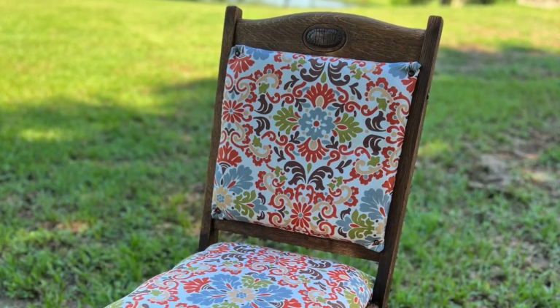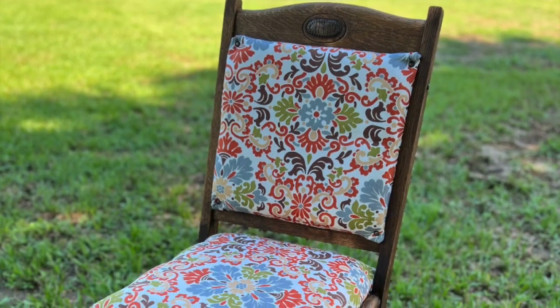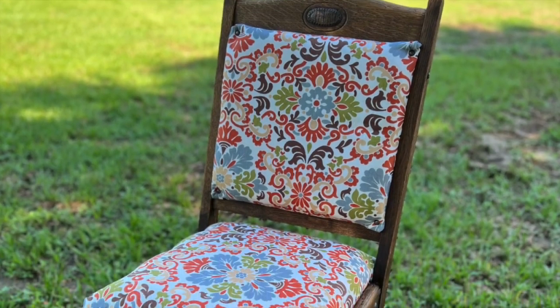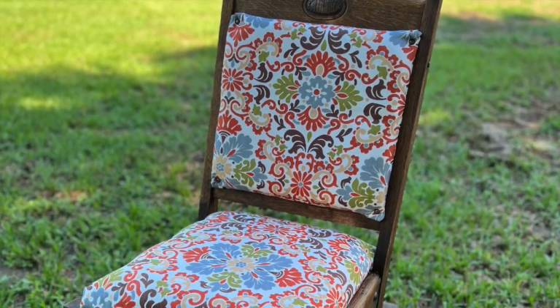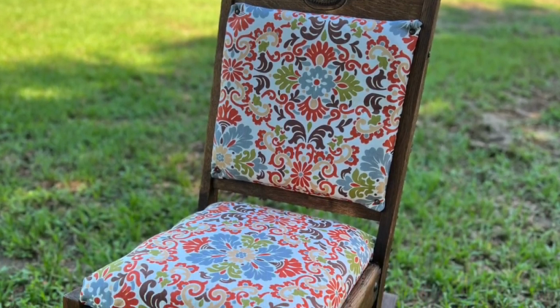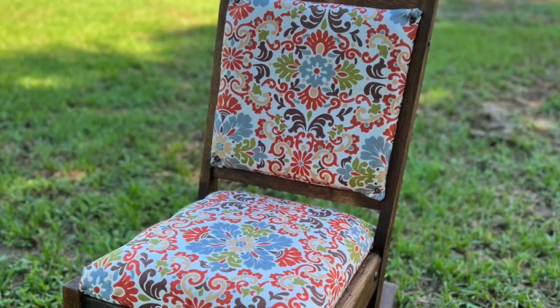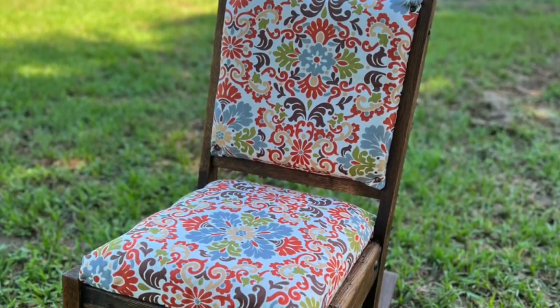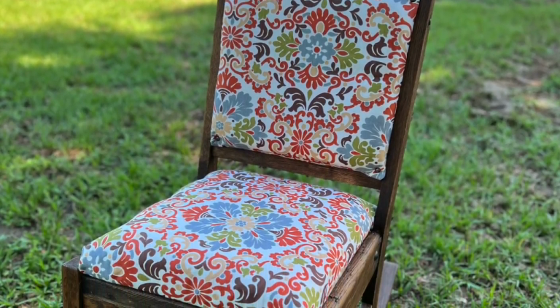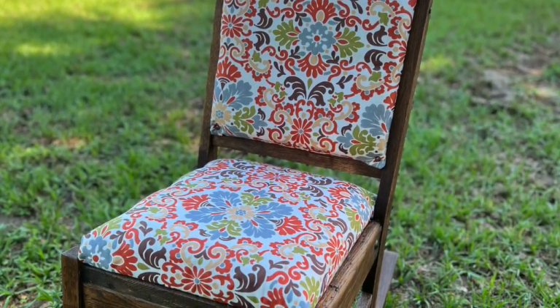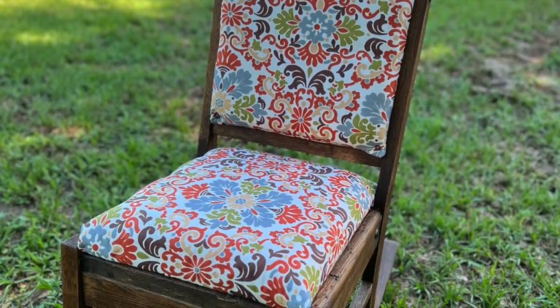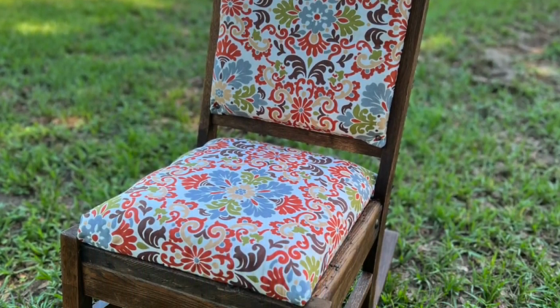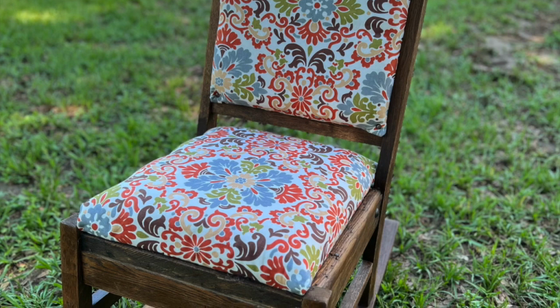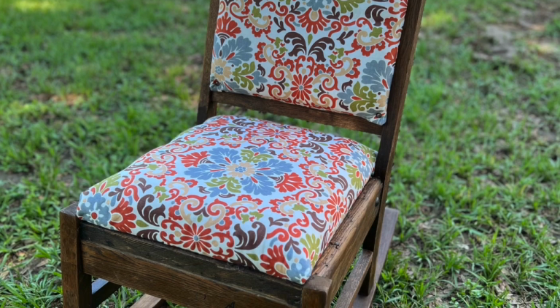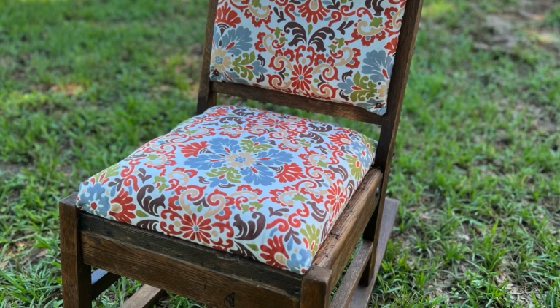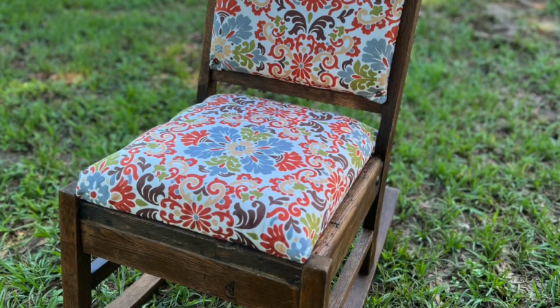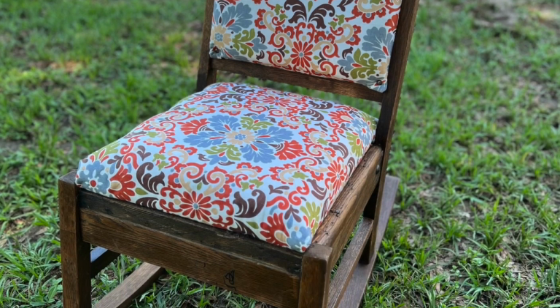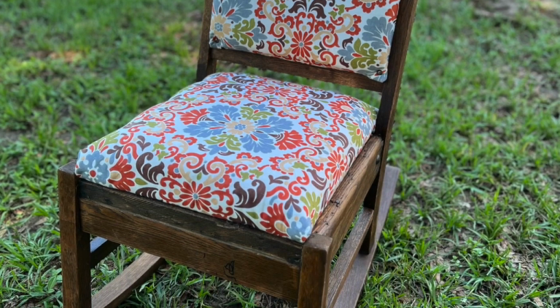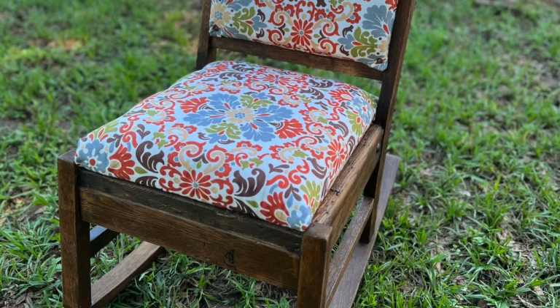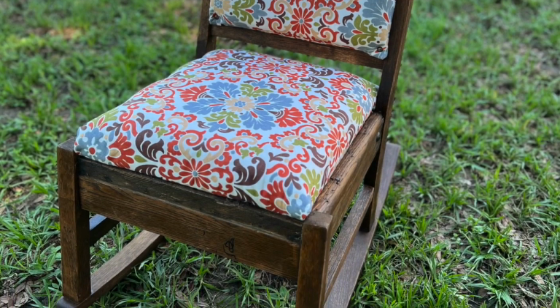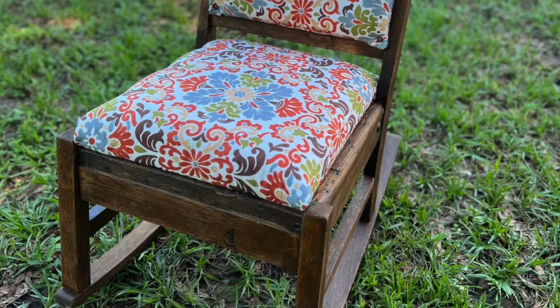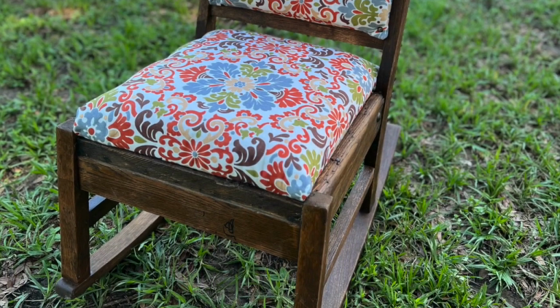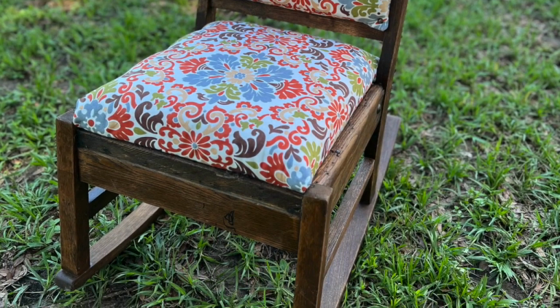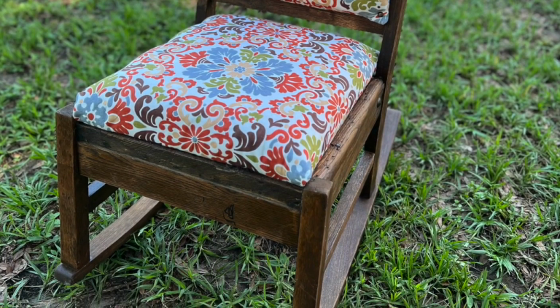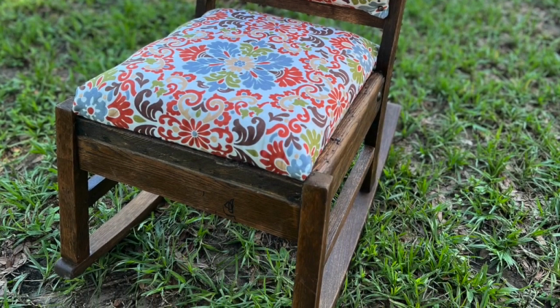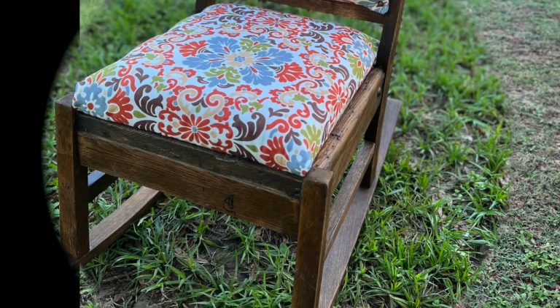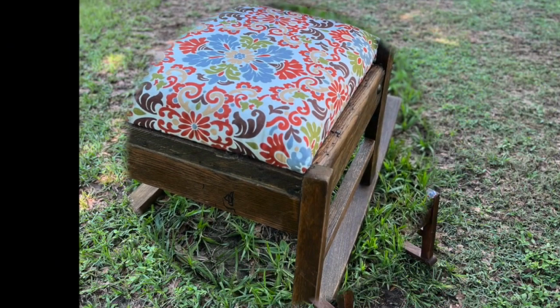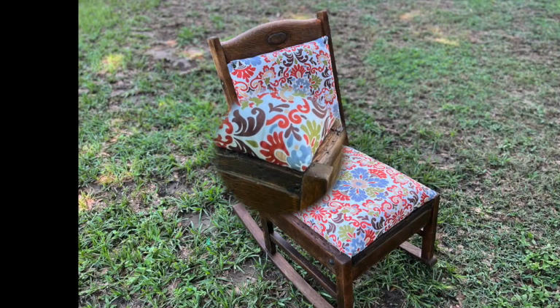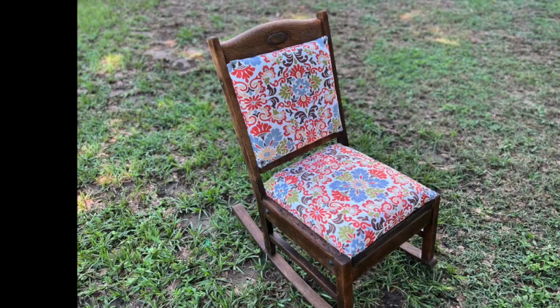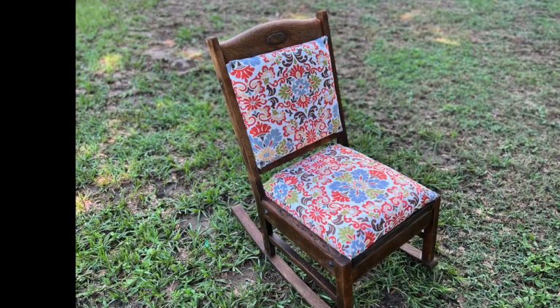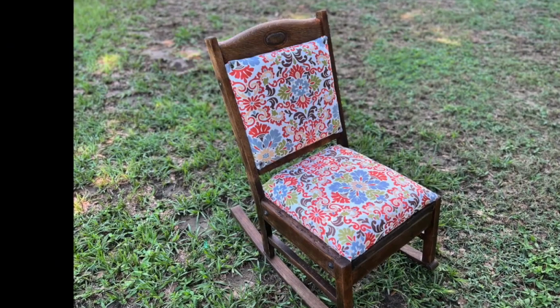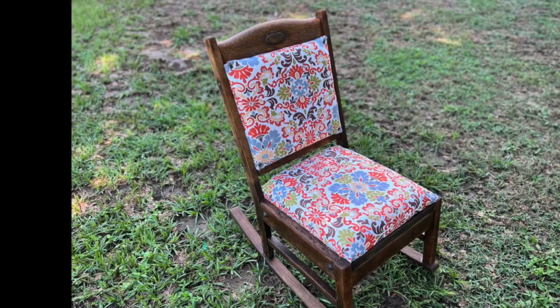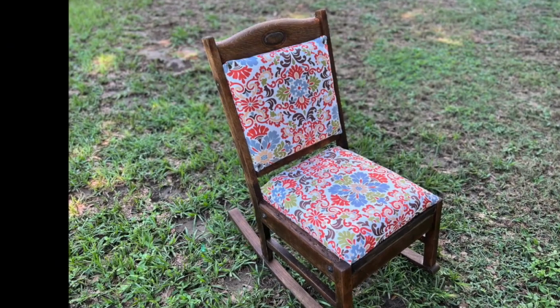Thanks for watching, and I hope this video has inspired you to do a furniture makeover of your own!